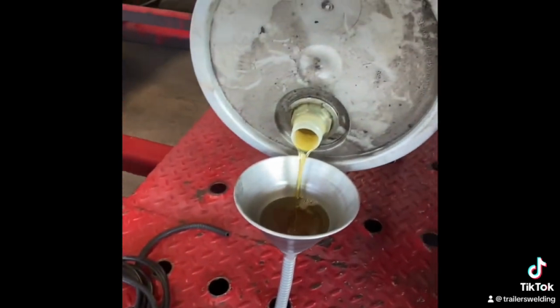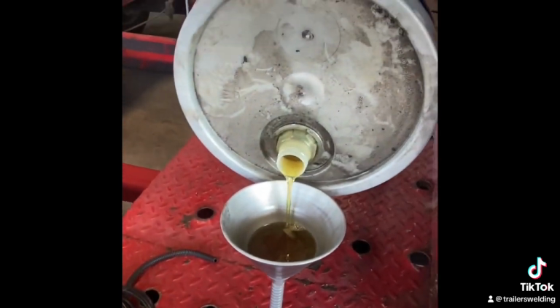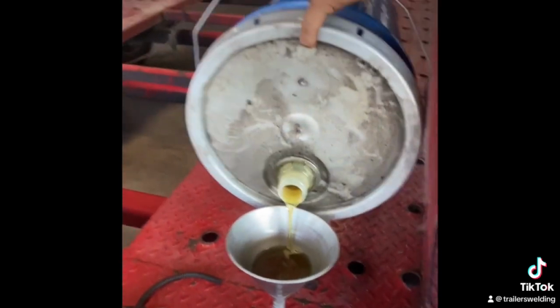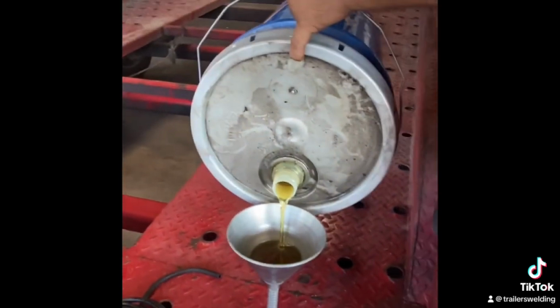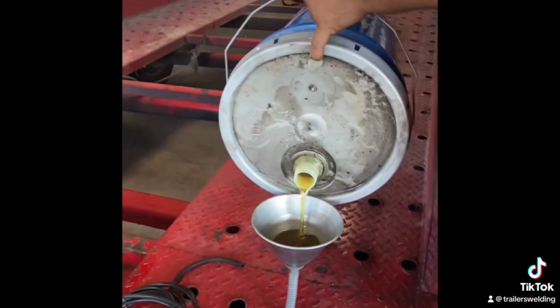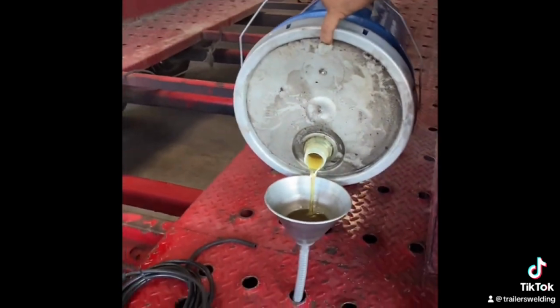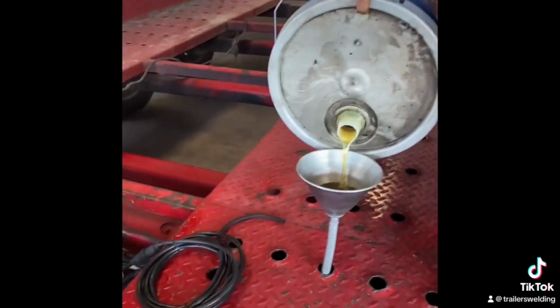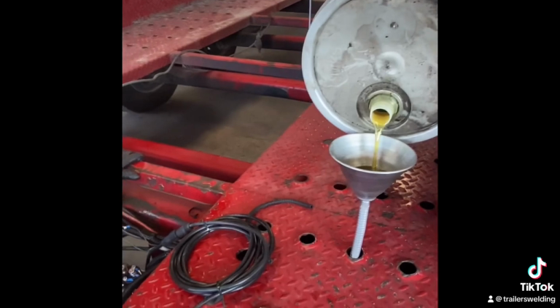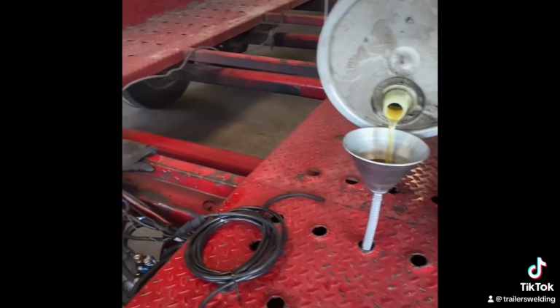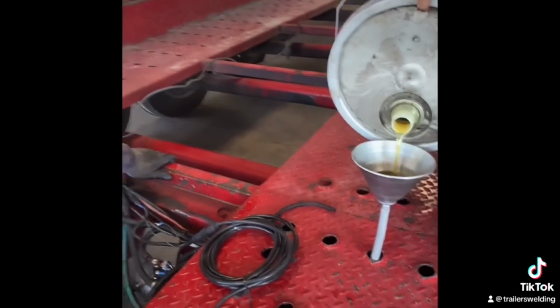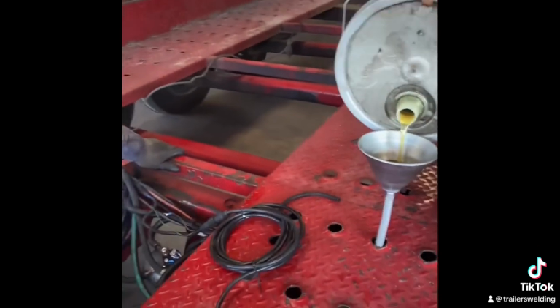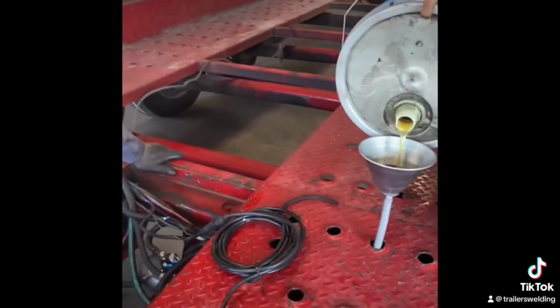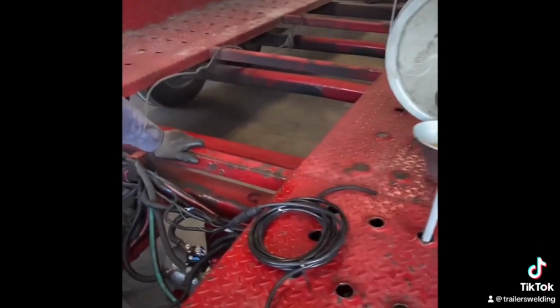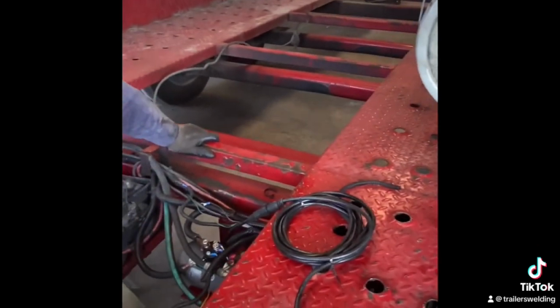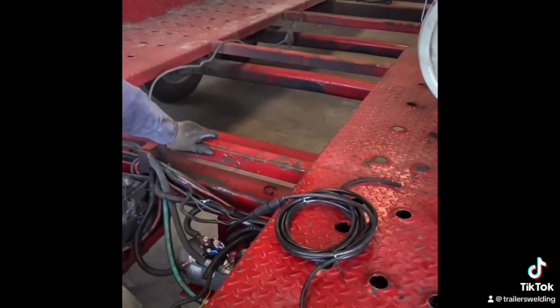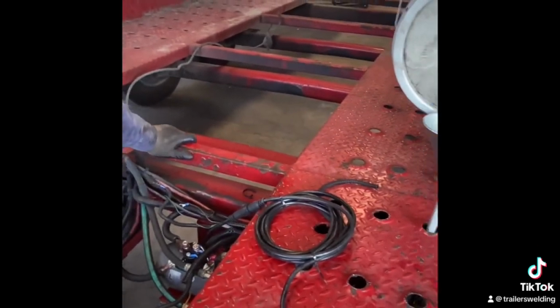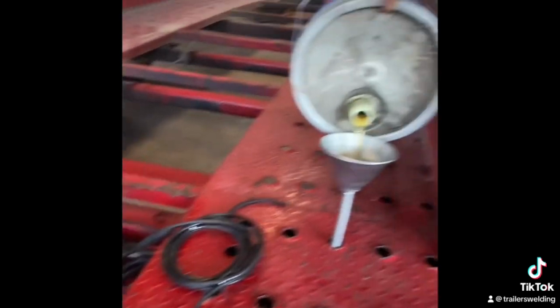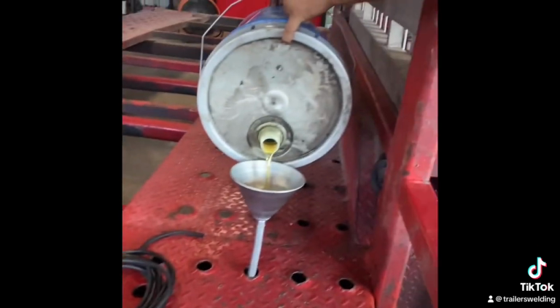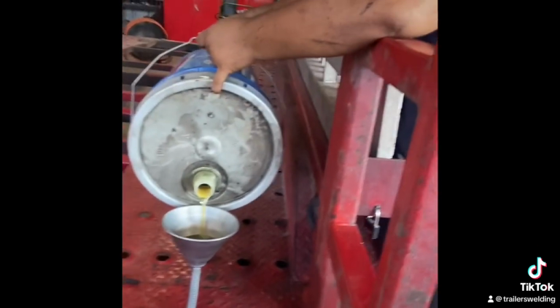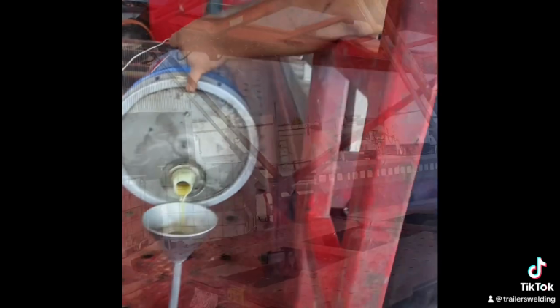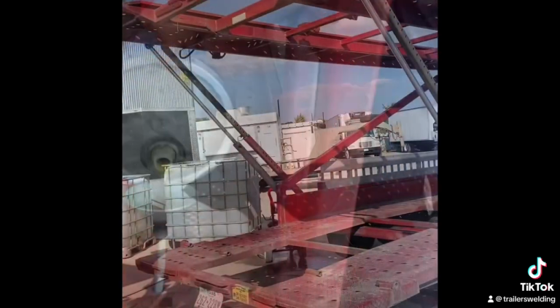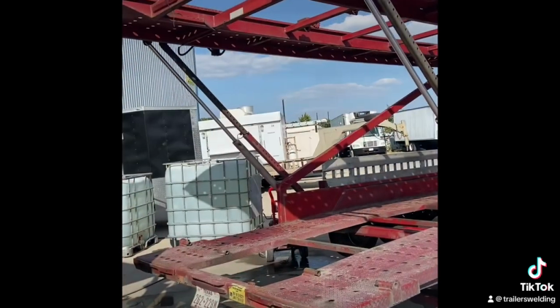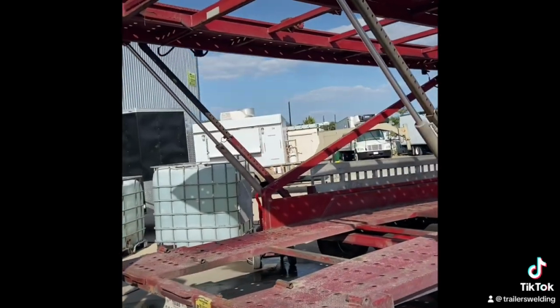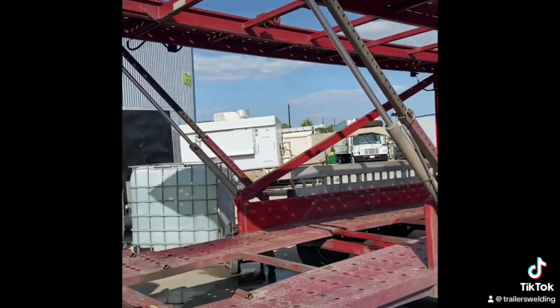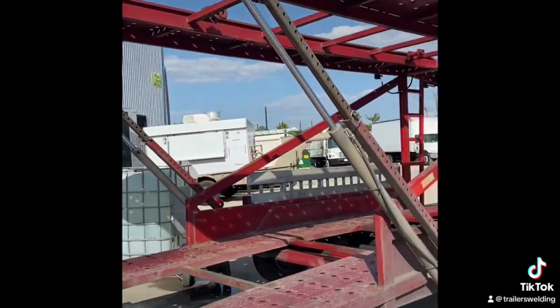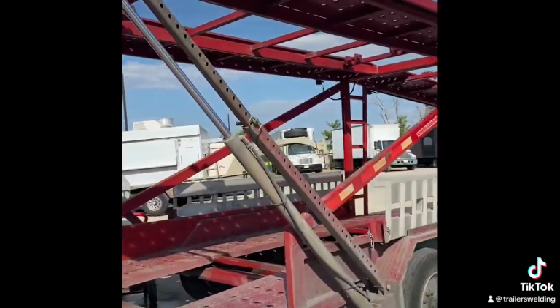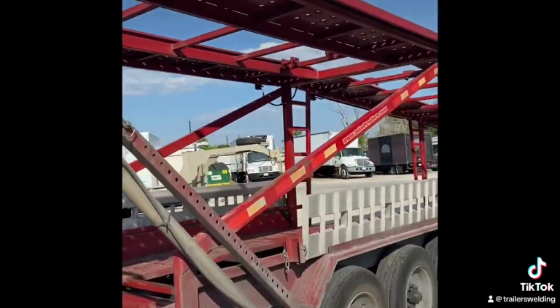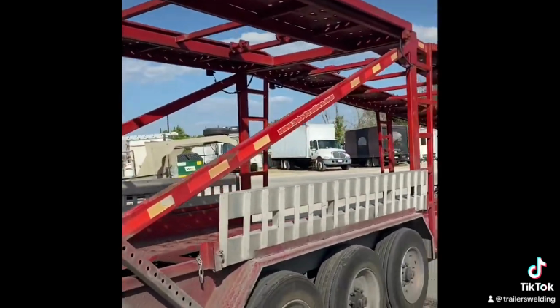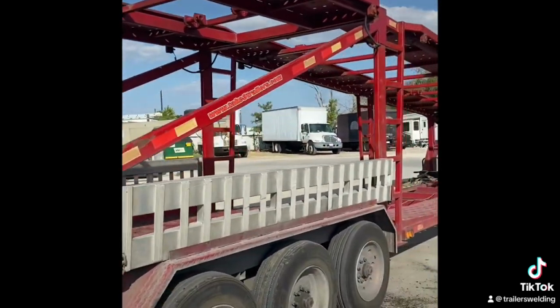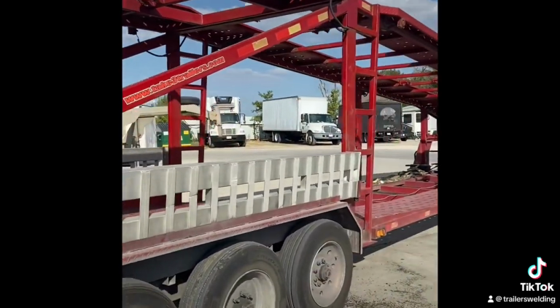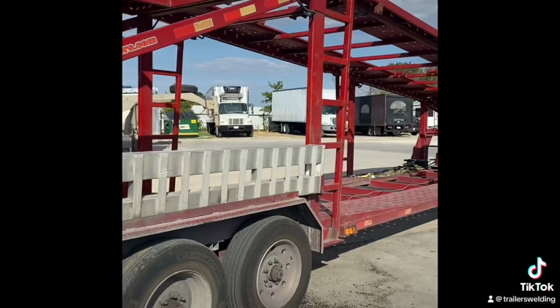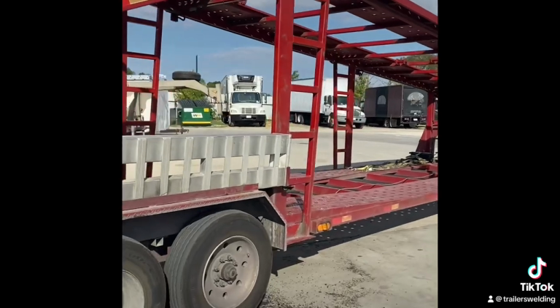Today we are working on installing a new pump. Over there to the left you can see that the new pump is being installed. The pump was installed and the customer is ready to get back on the road.